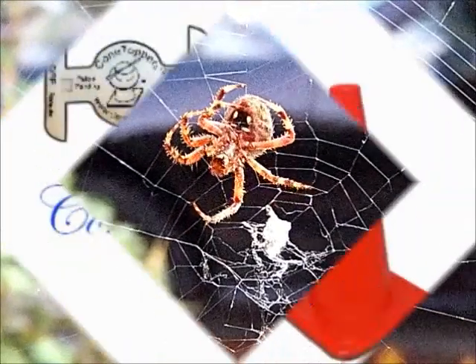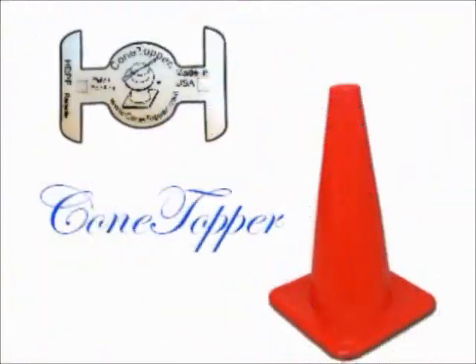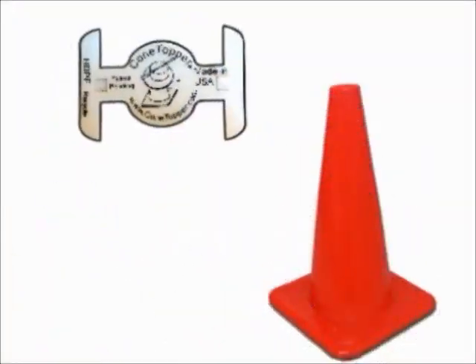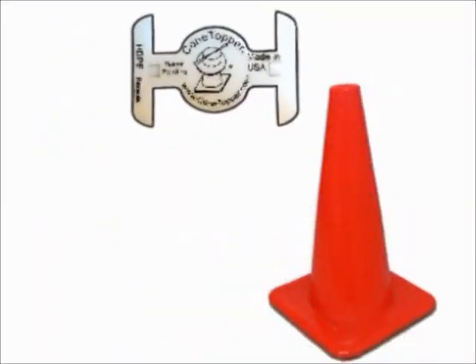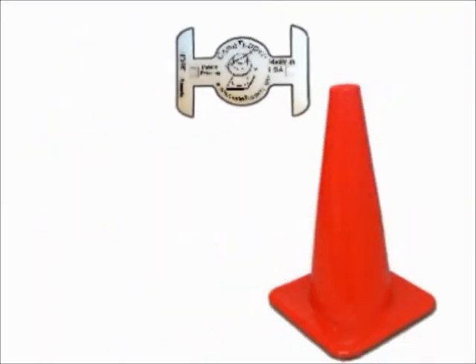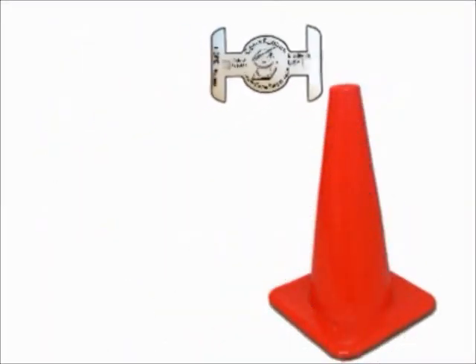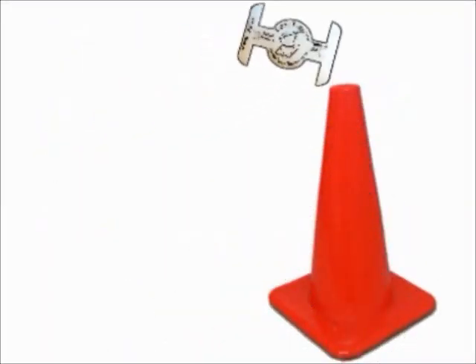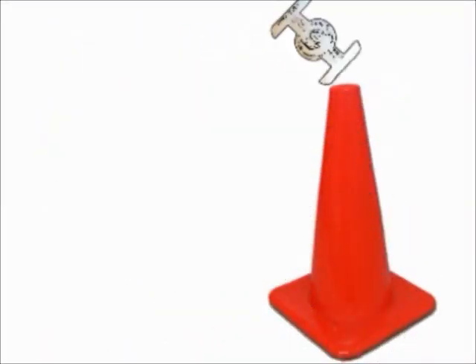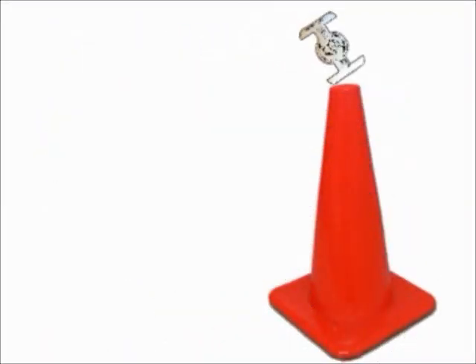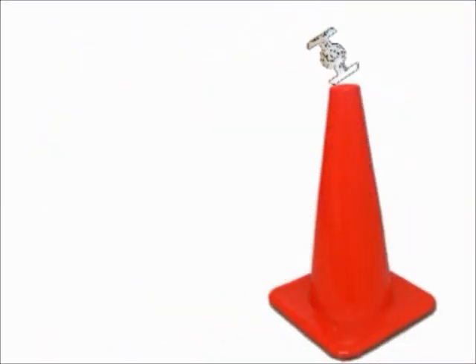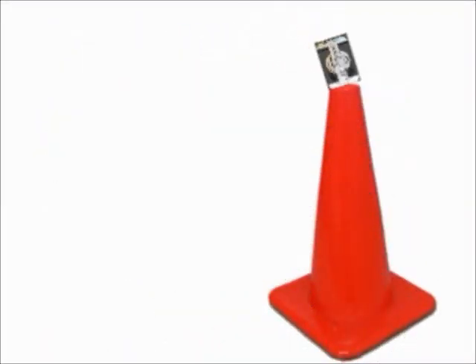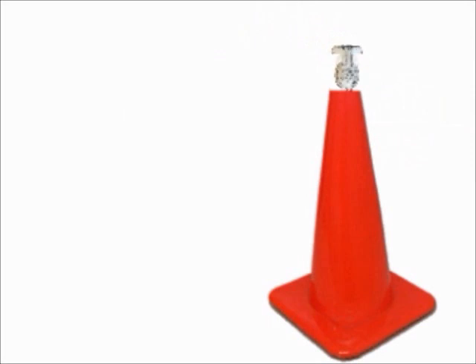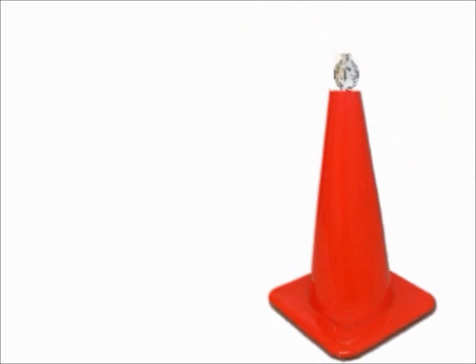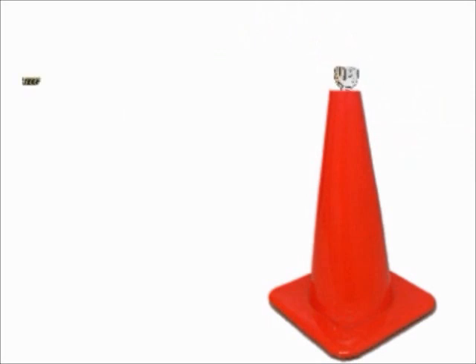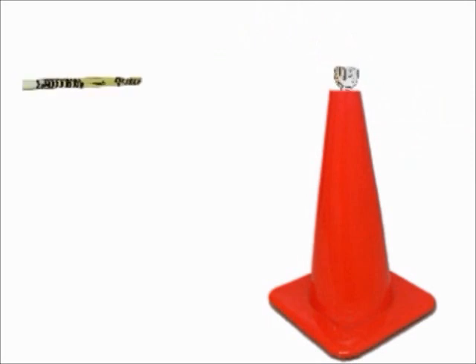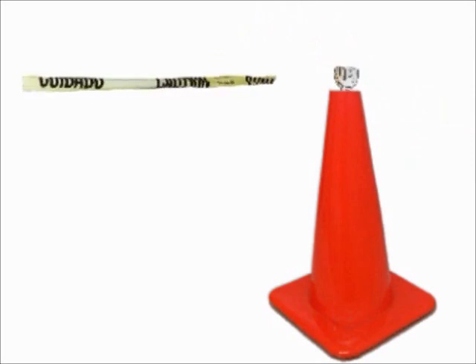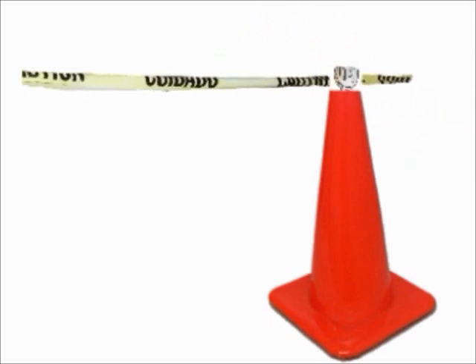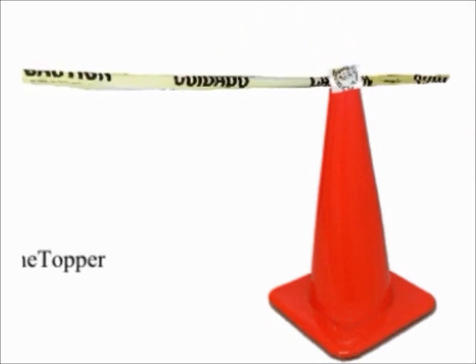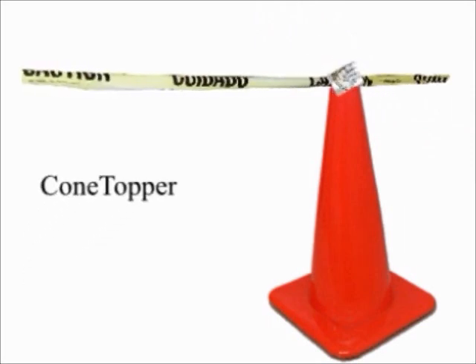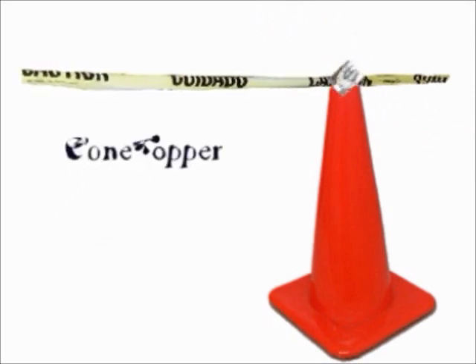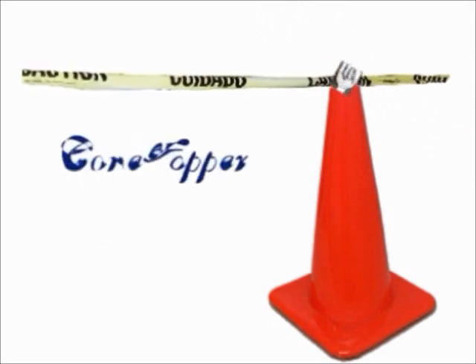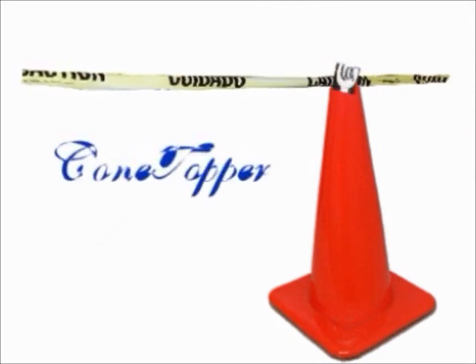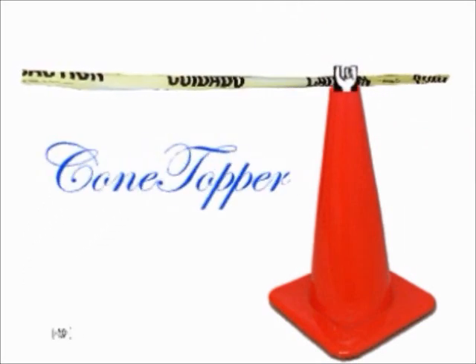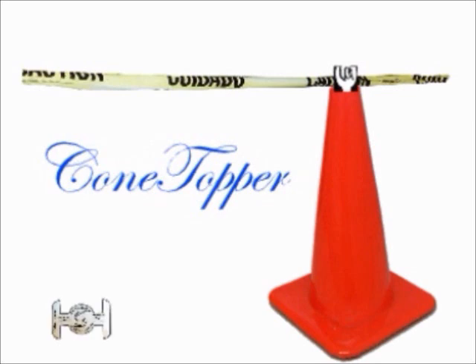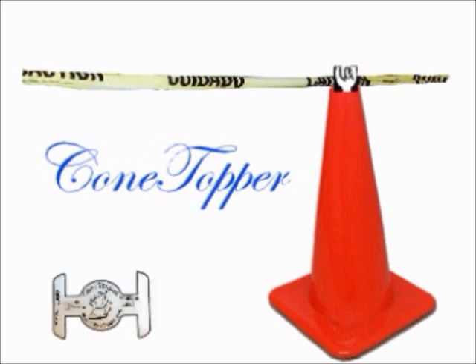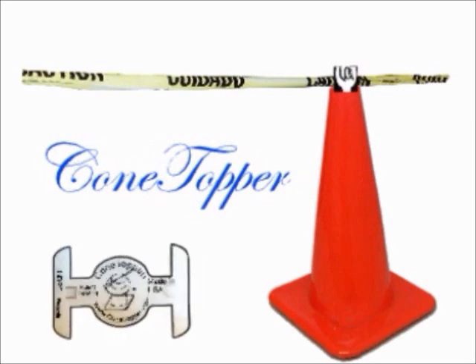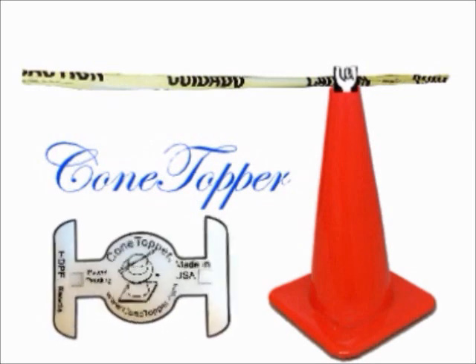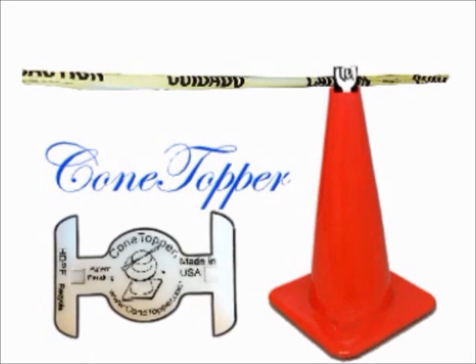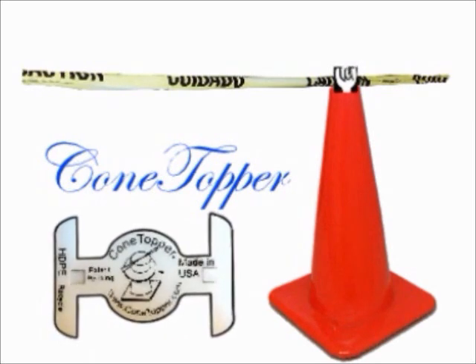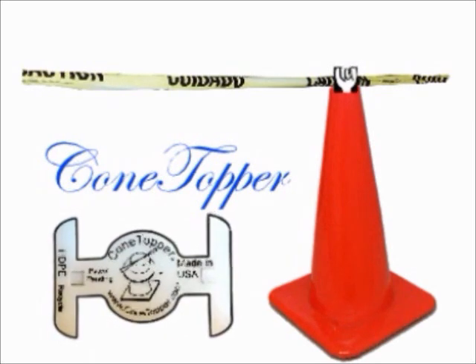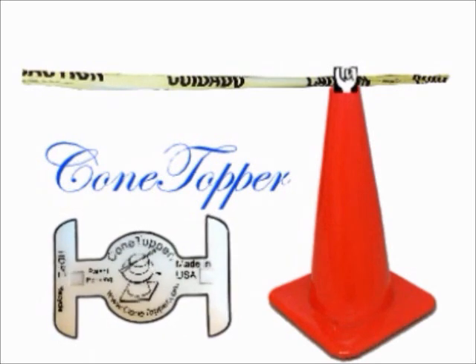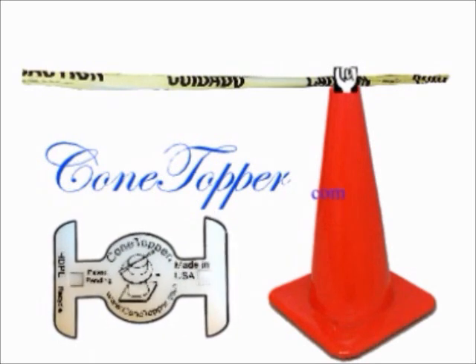Welcome to ConeTopper.com, the most innovative device in safety since the seatbelt. With ConeTopper you can add ribbon between safety cones with ease, adding that extra level of protection whether home or business. ConeTopper beats duct tape any day. See more at ConeTopper.com.